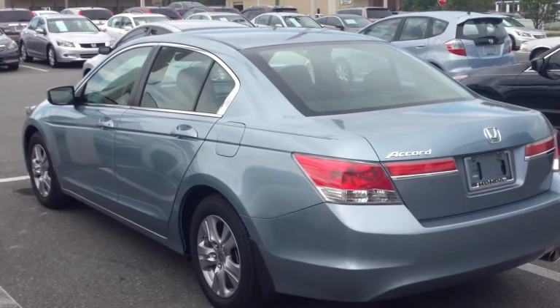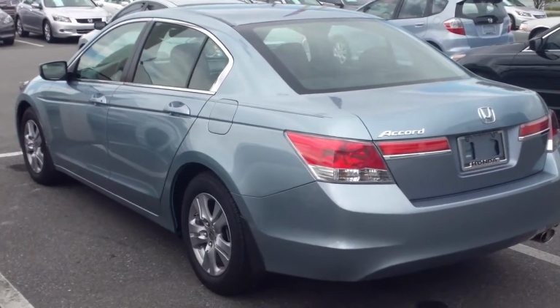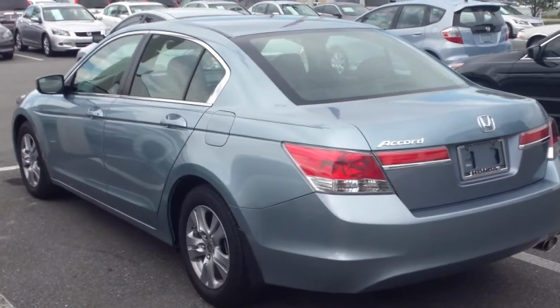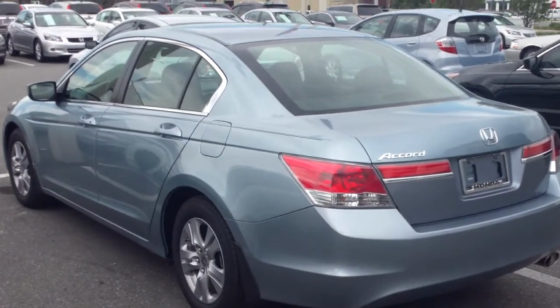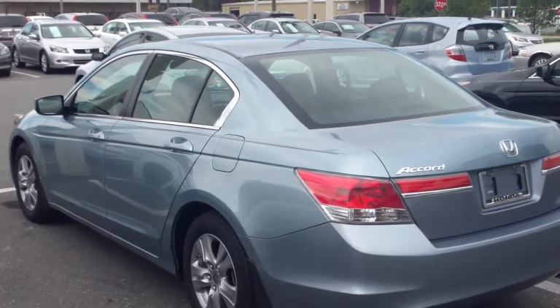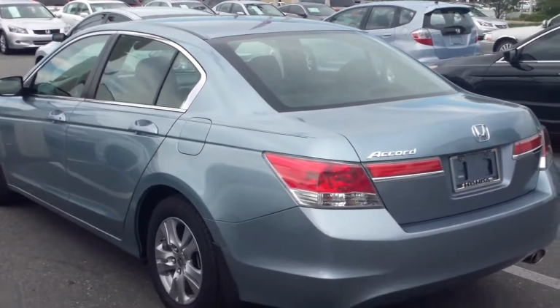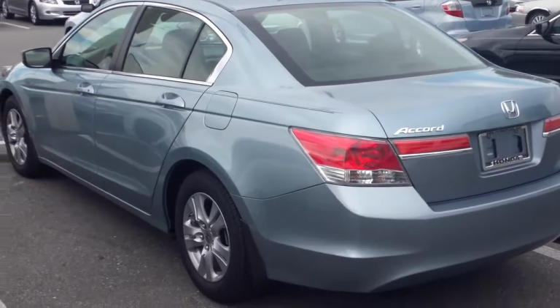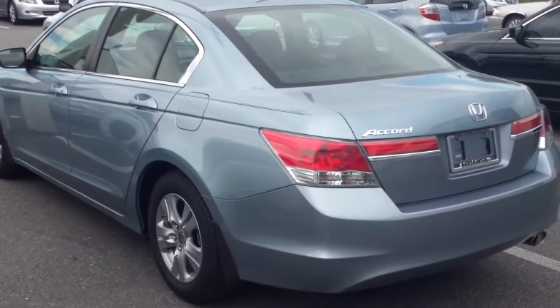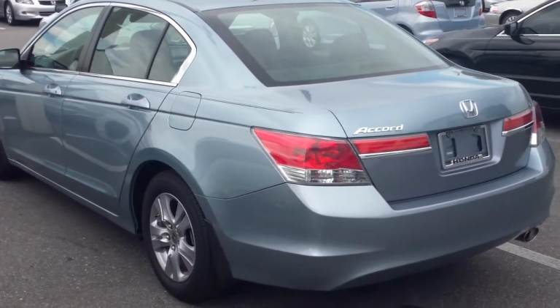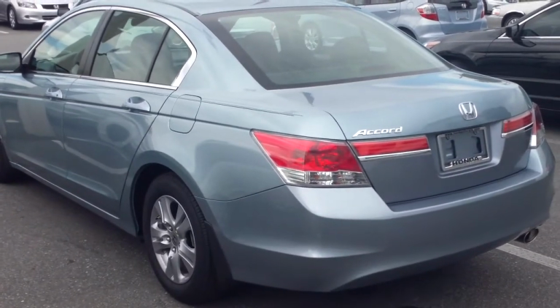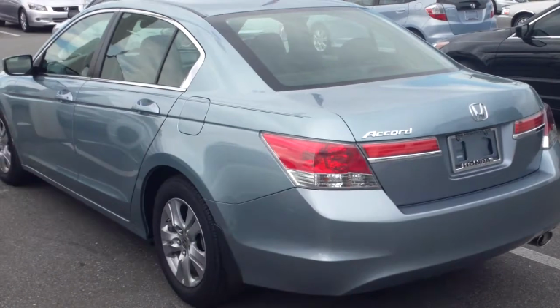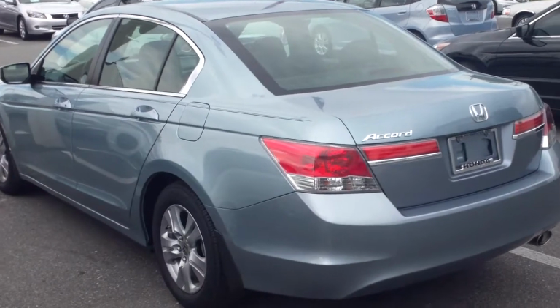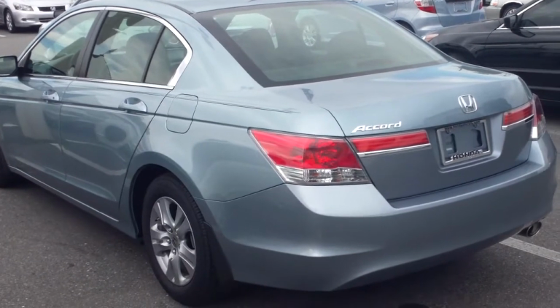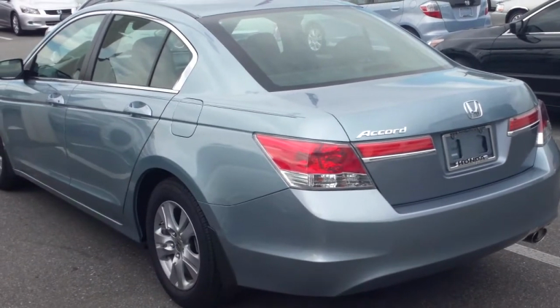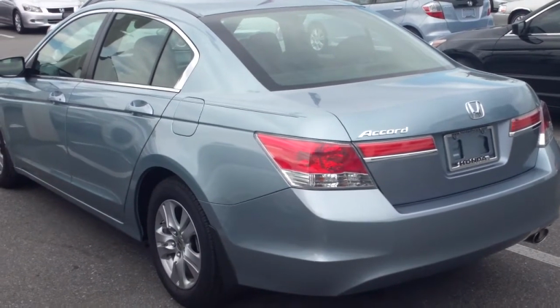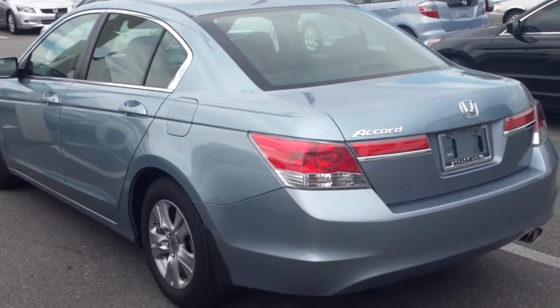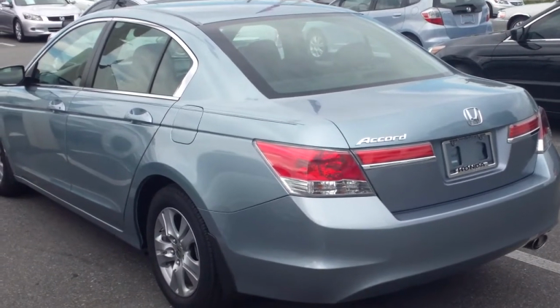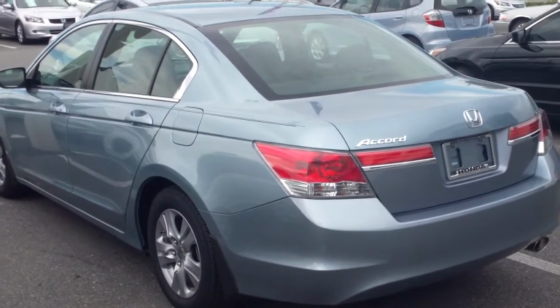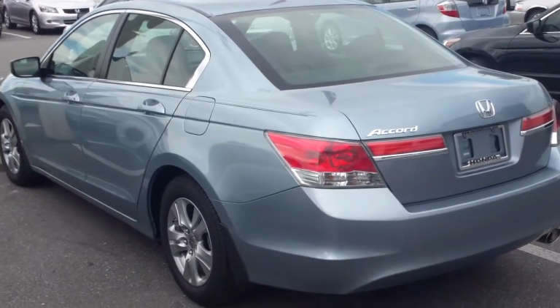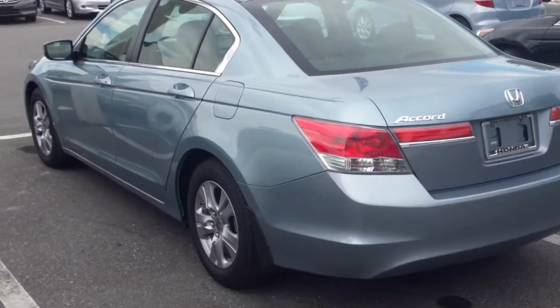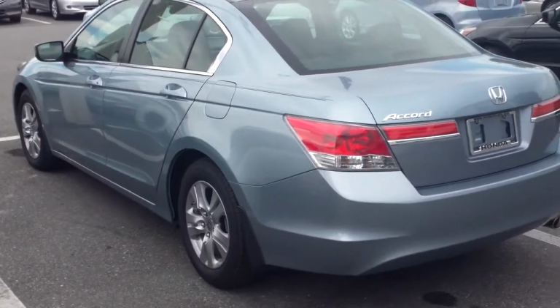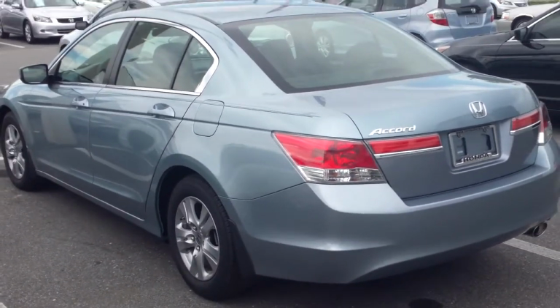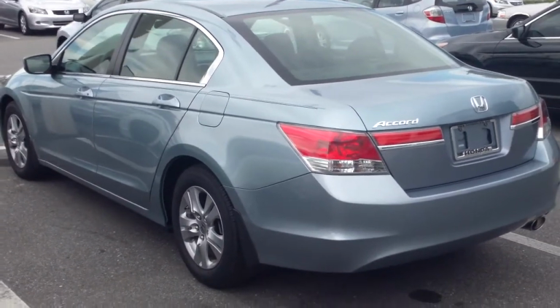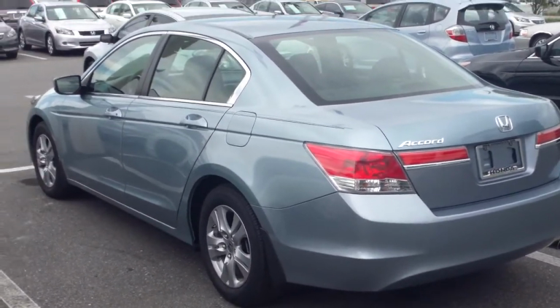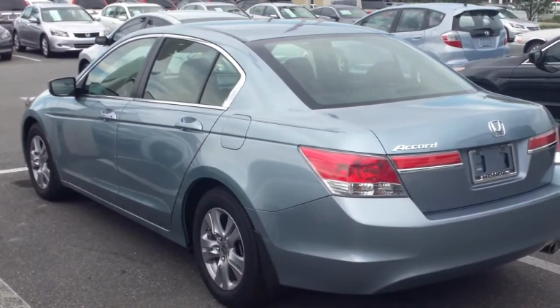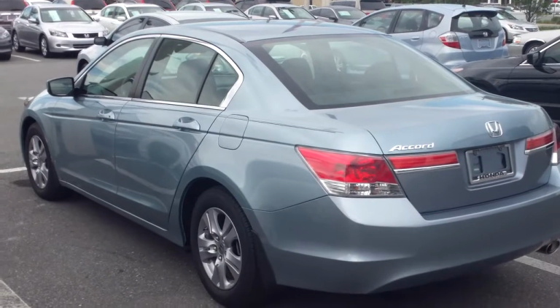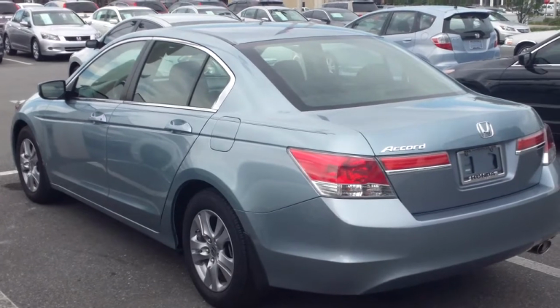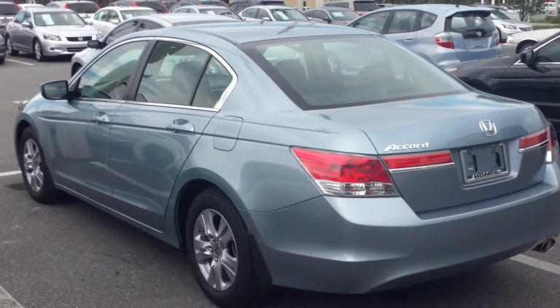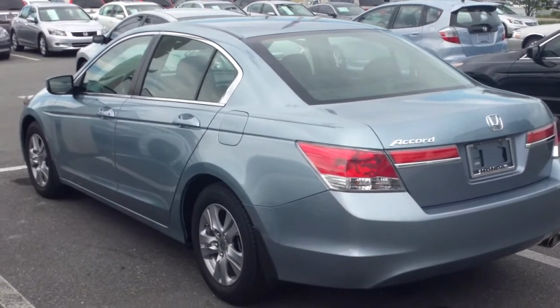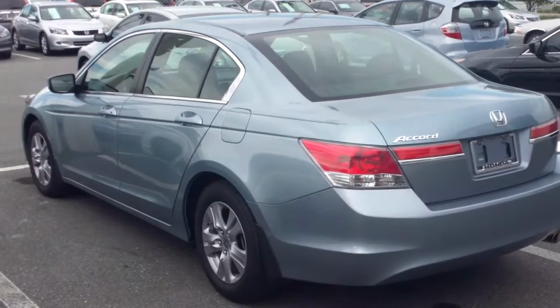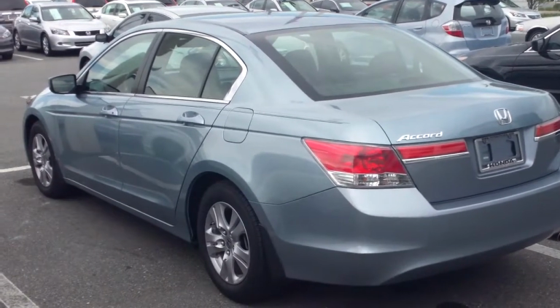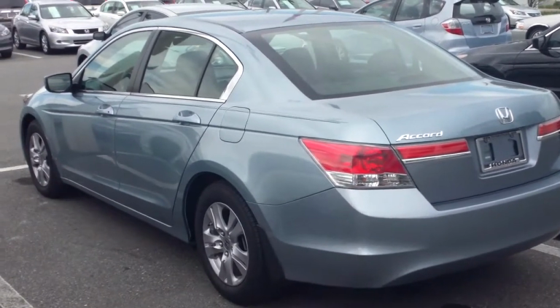How you doing, Gemma? This is Johnny Rodriguez. I just wanted to show you one of the models we have — this is a 2012 Honda Accord. It's pre-owned, so you're definitely gonna have some savings on this one.